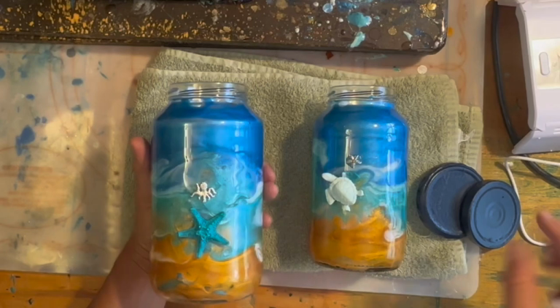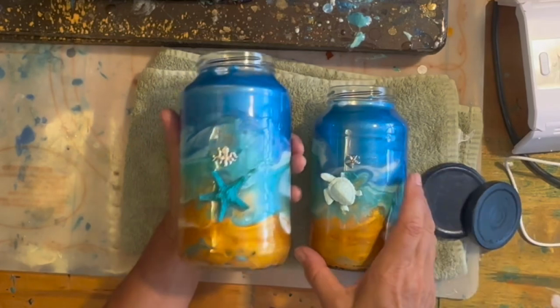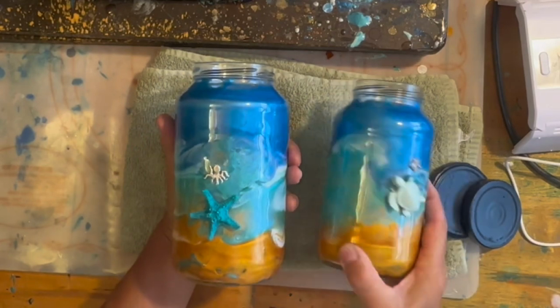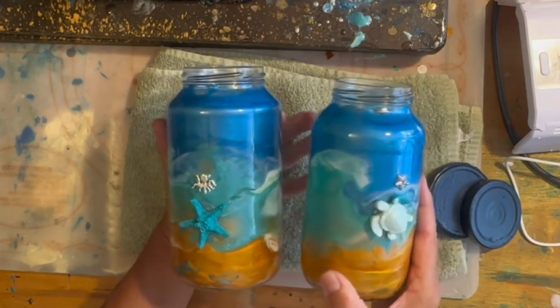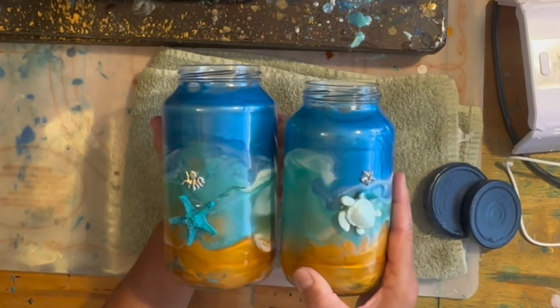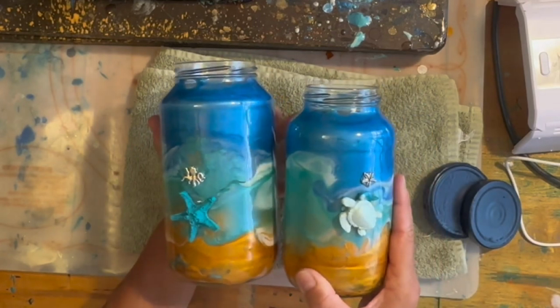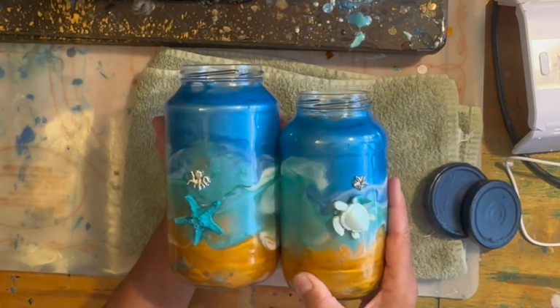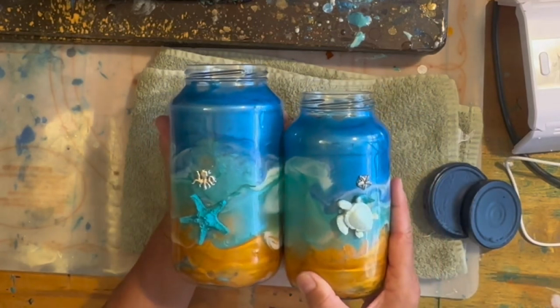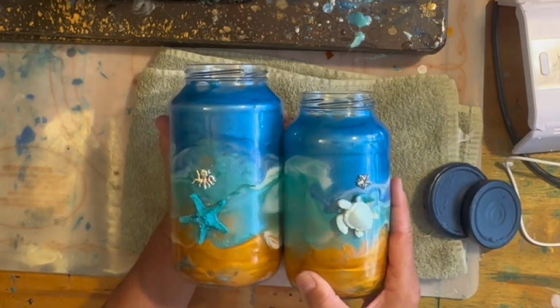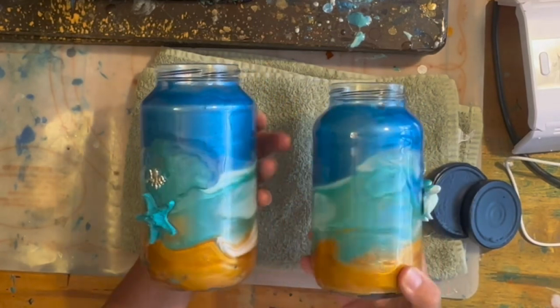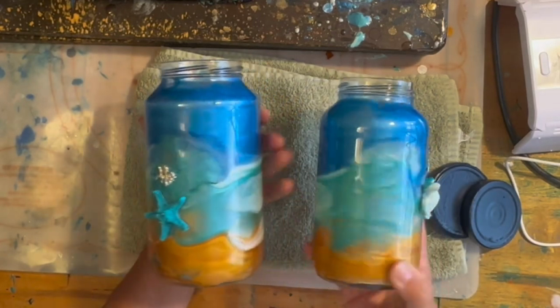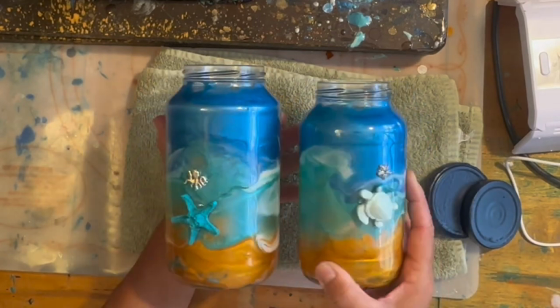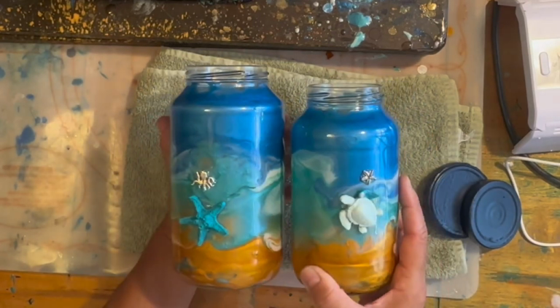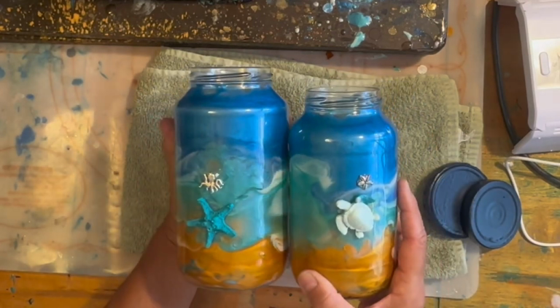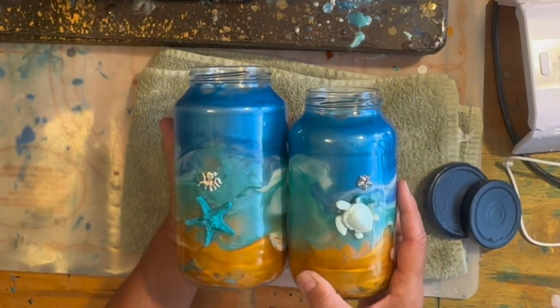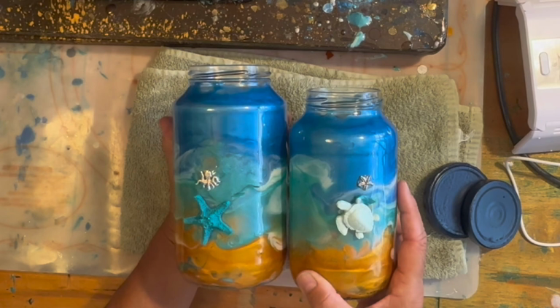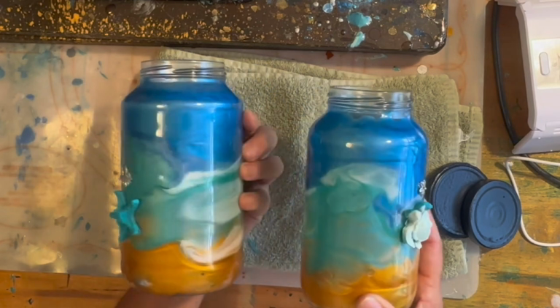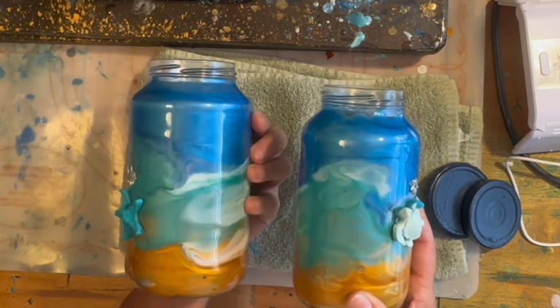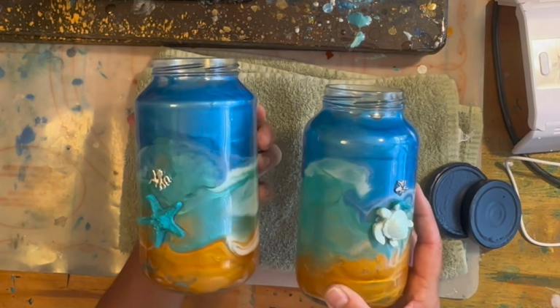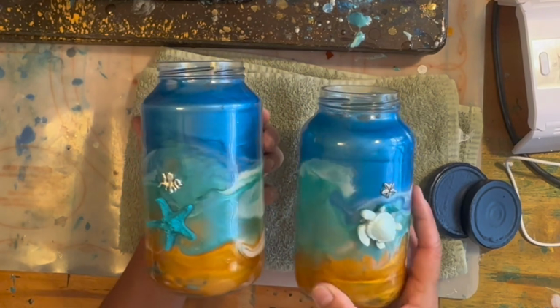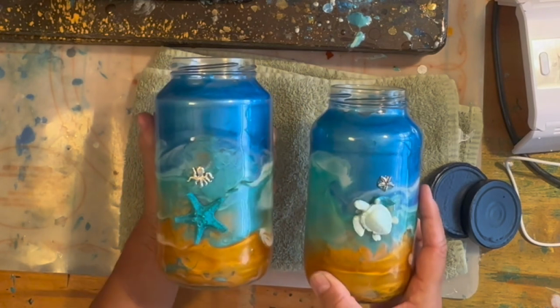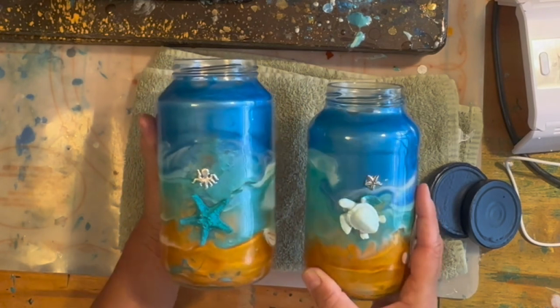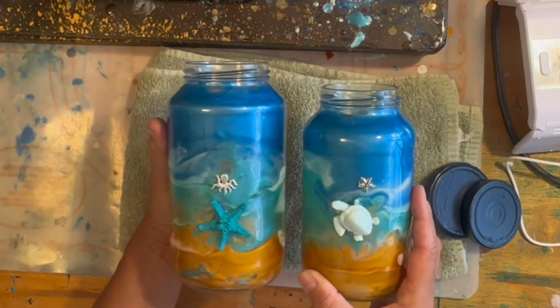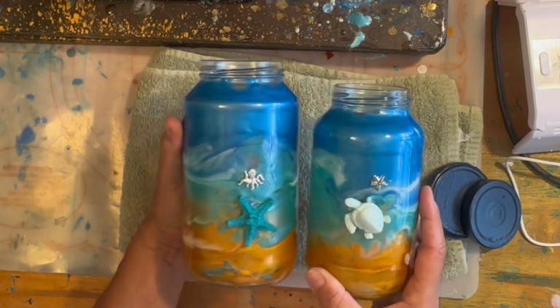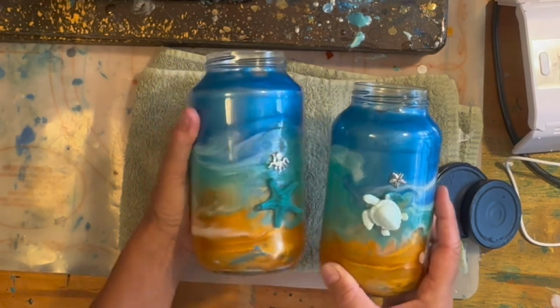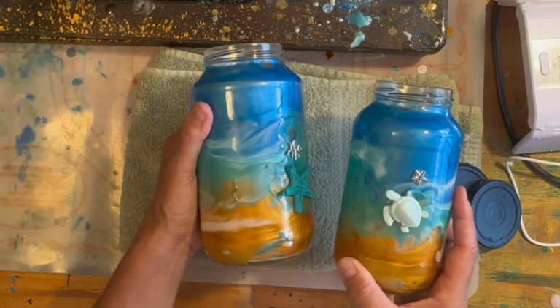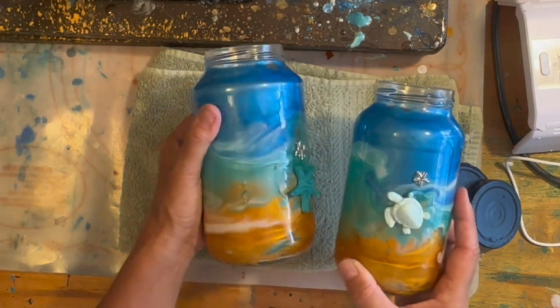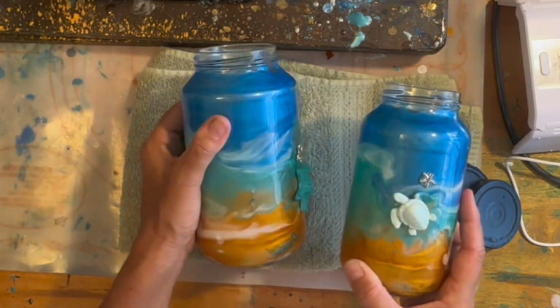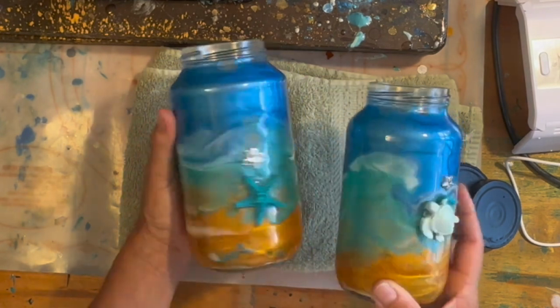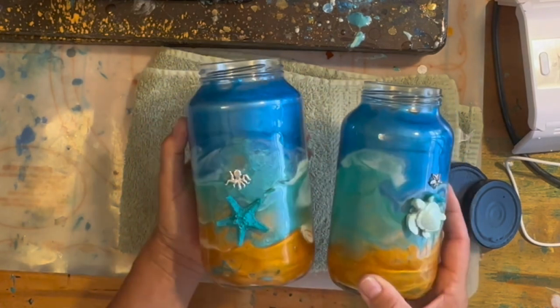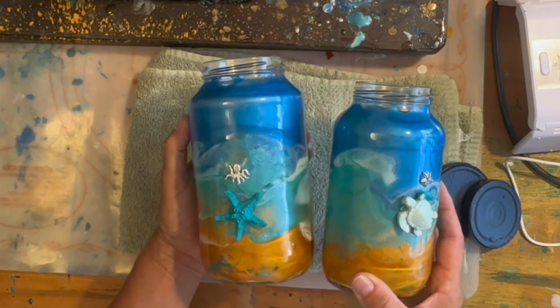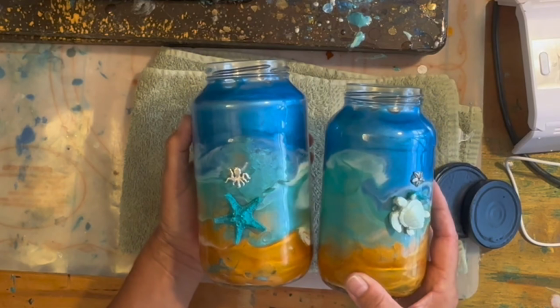Would you believe that these started out as discarded jars I pulled from the recycle bin? After a good cleaning, I turned them into something new. Stay tuned and watch my video and see how I did it.